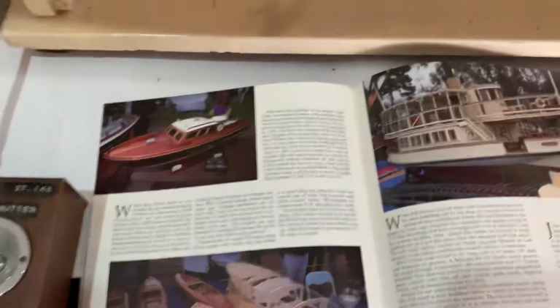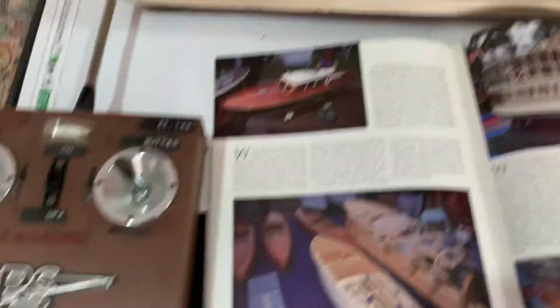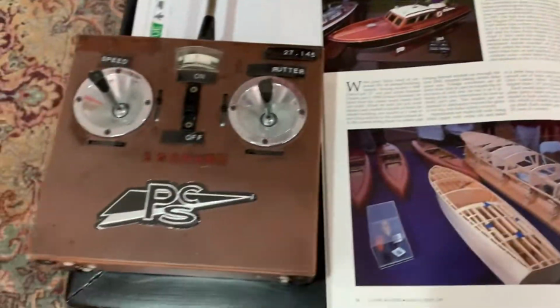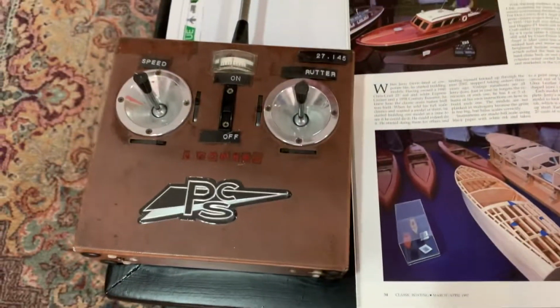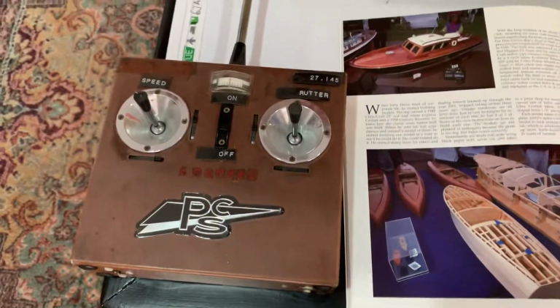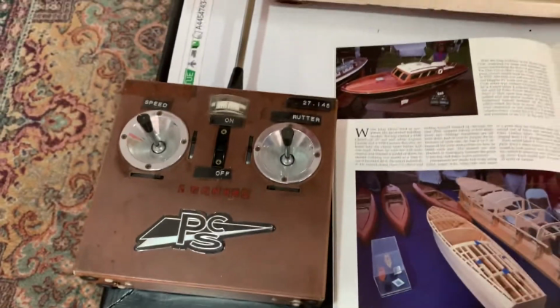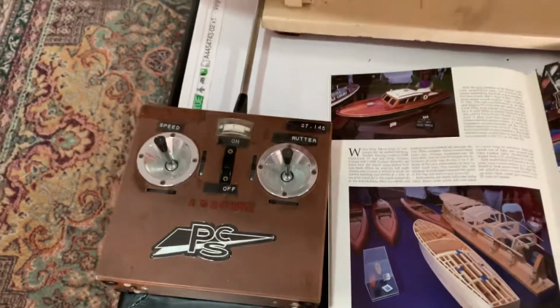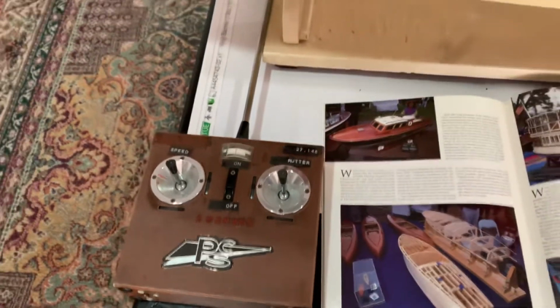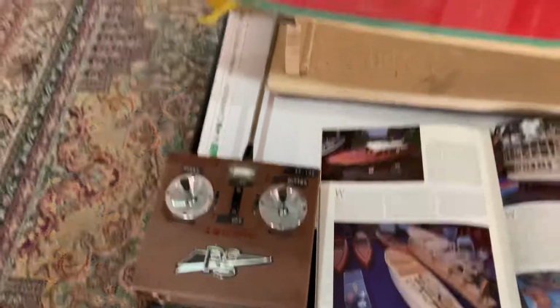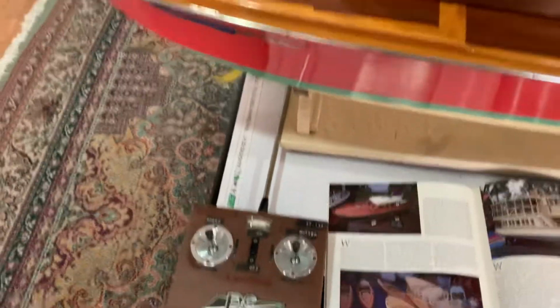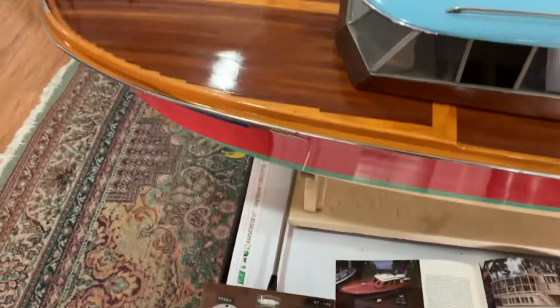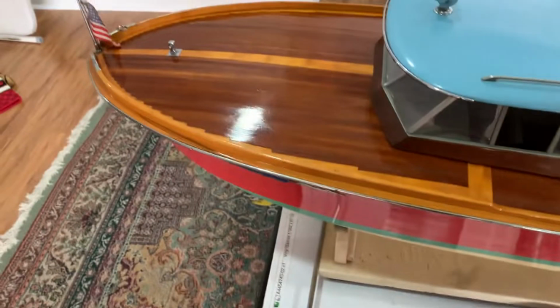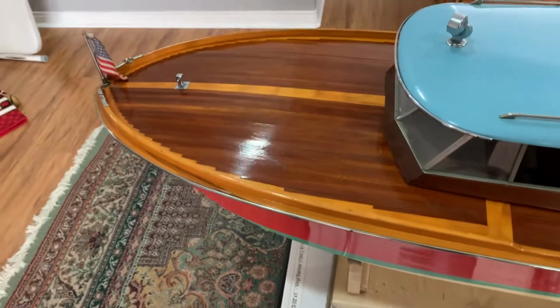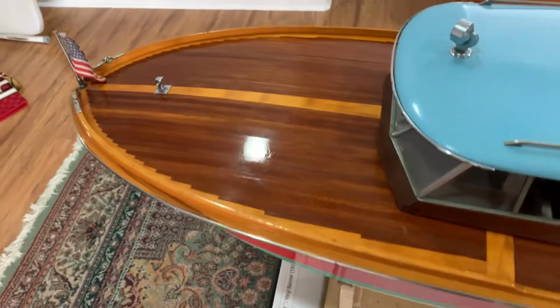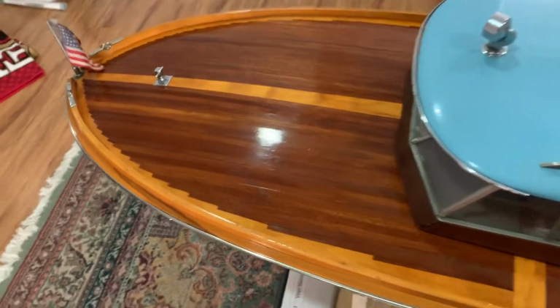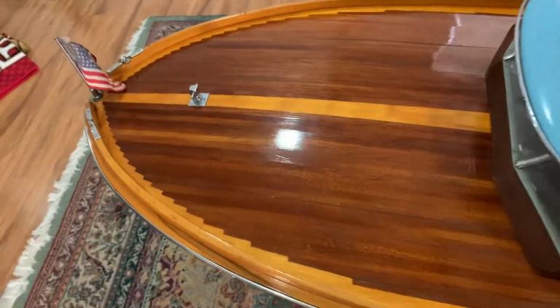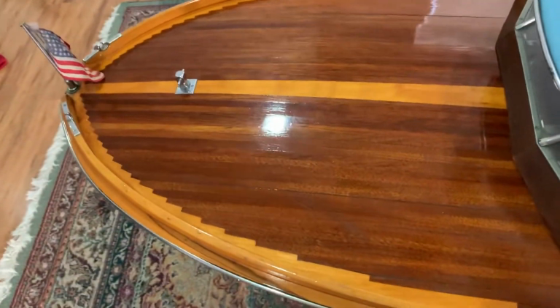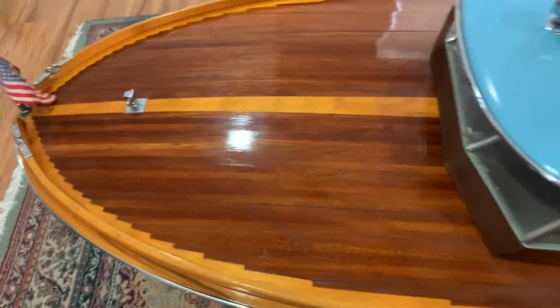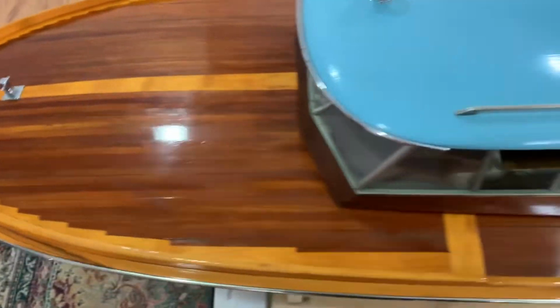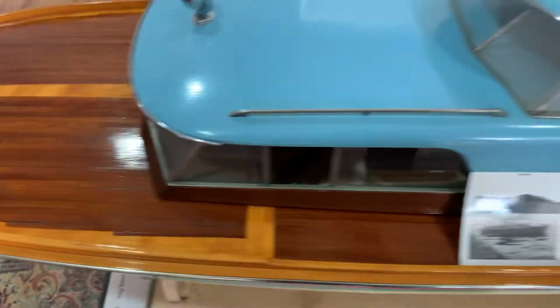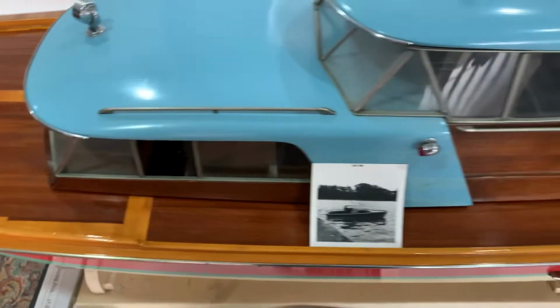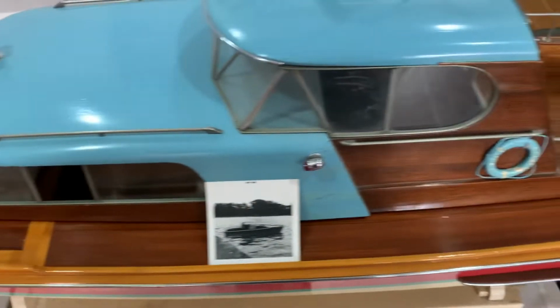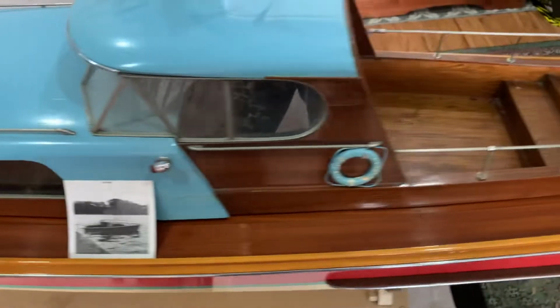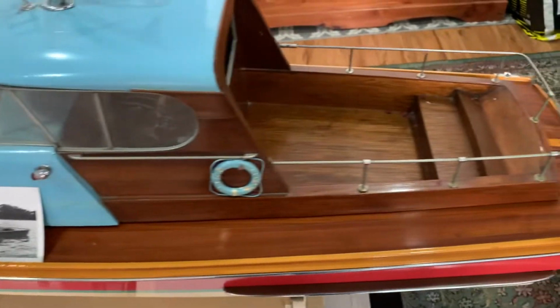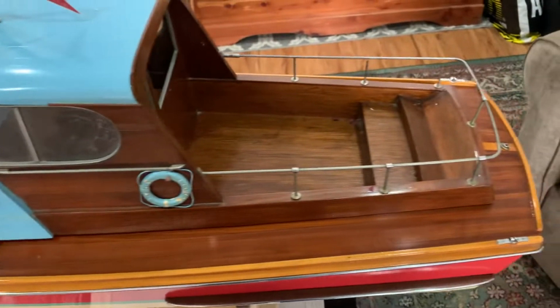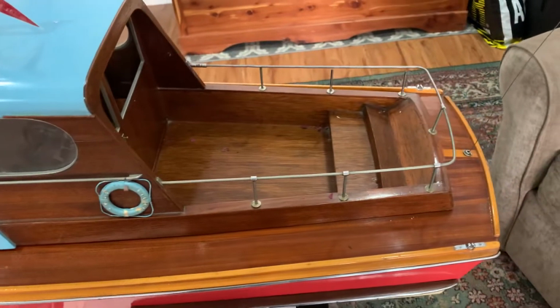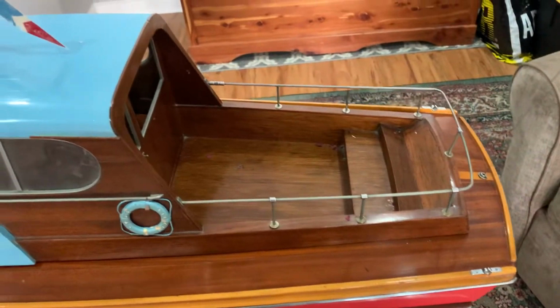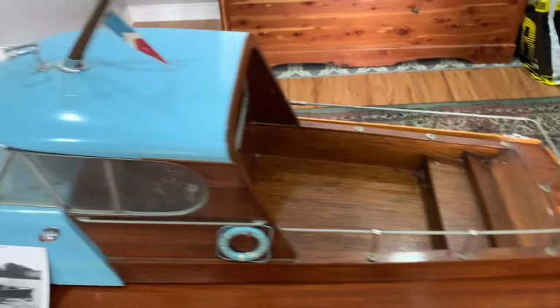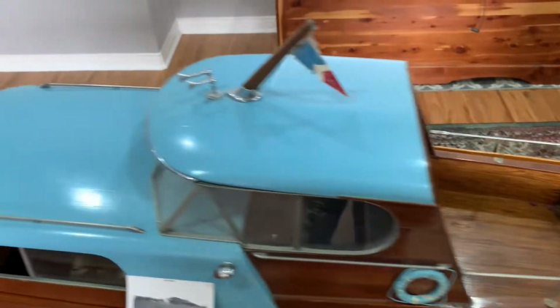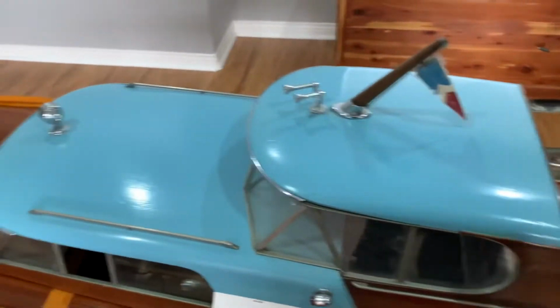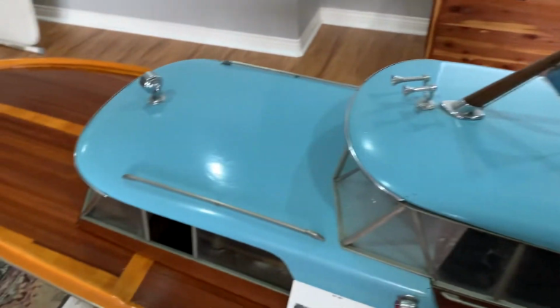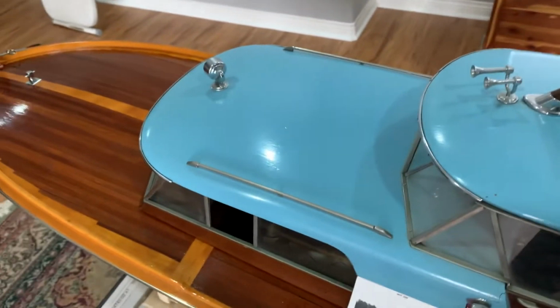Original craft, radio, very well-detailed, well-designed RC boat.